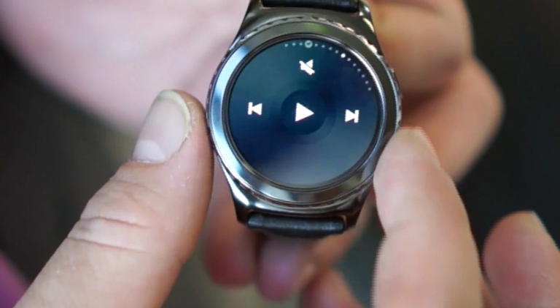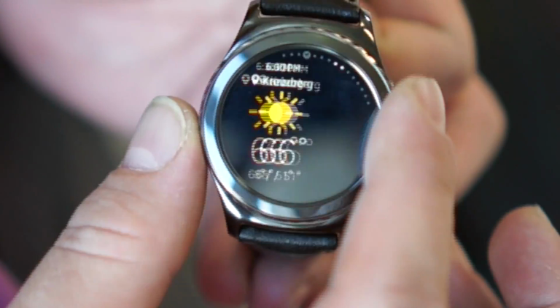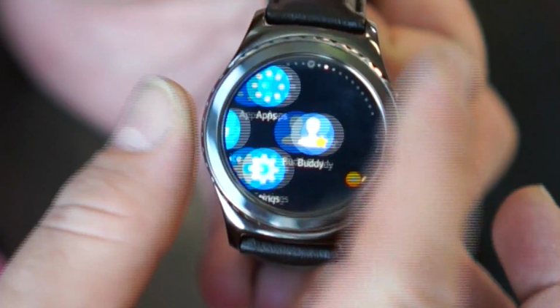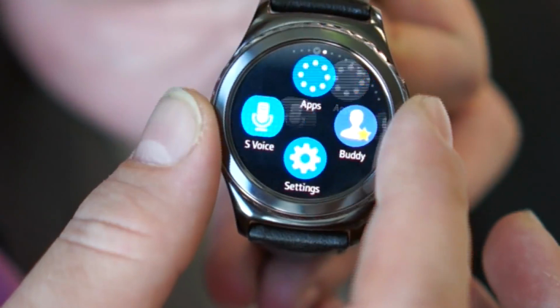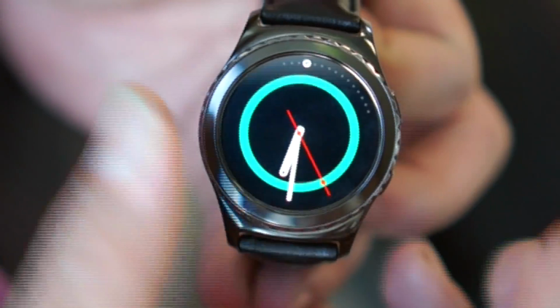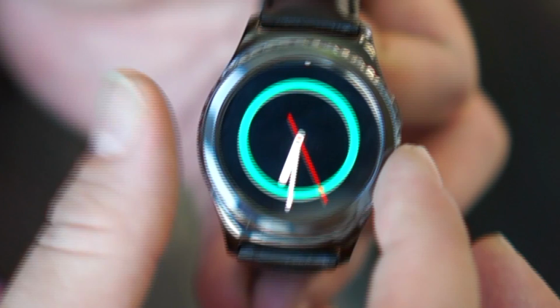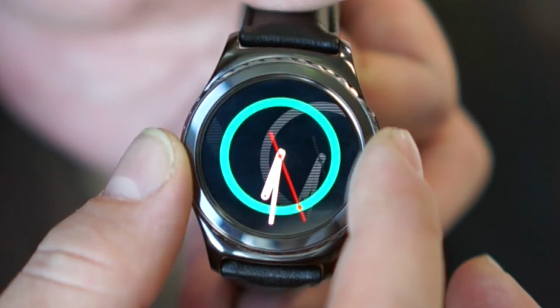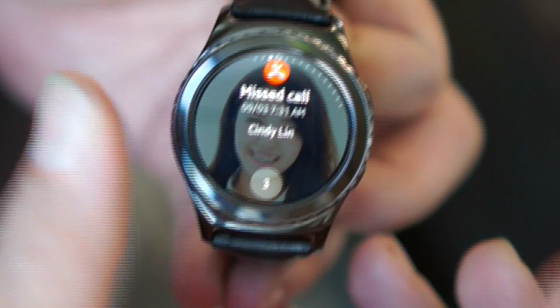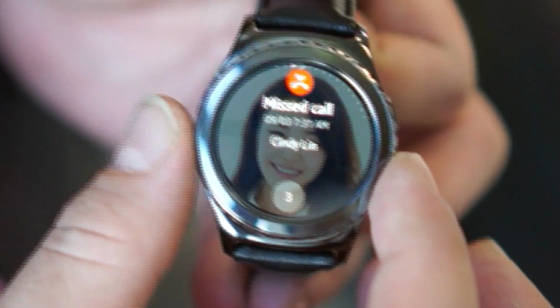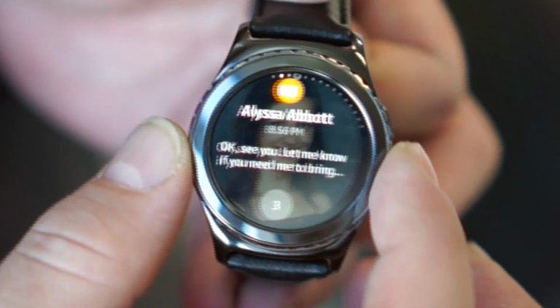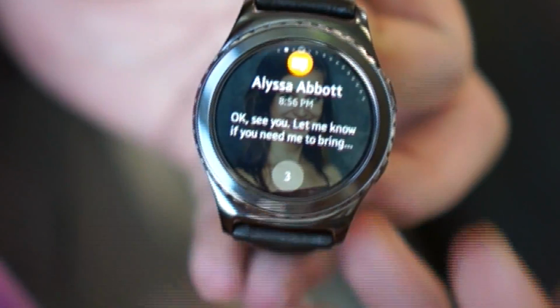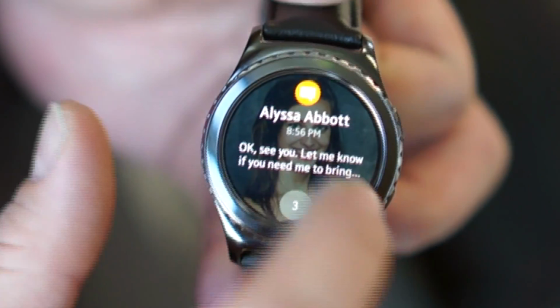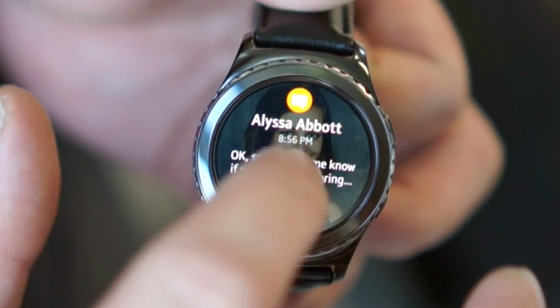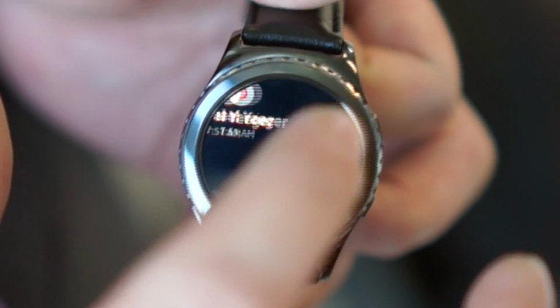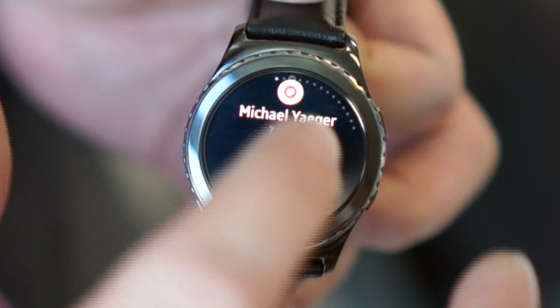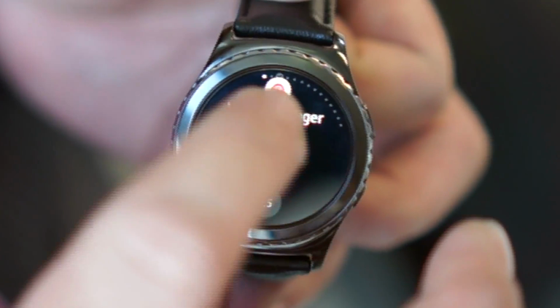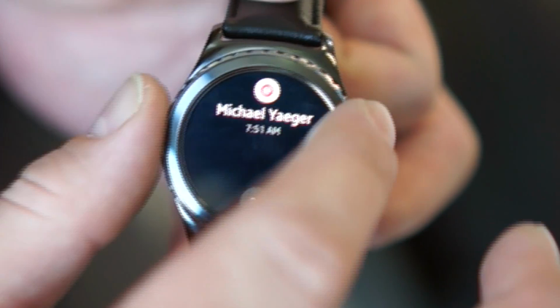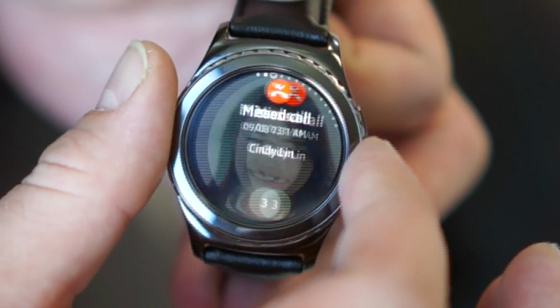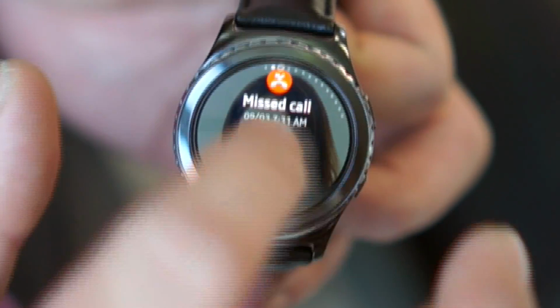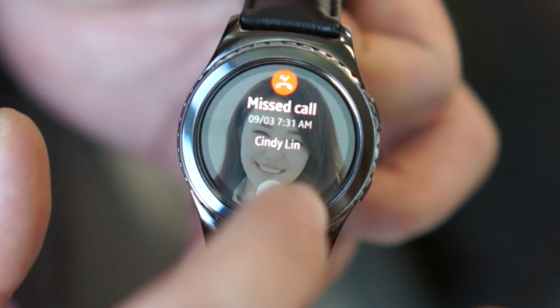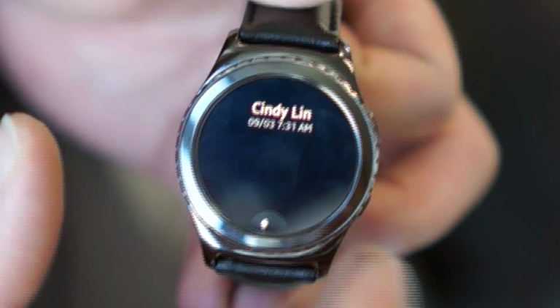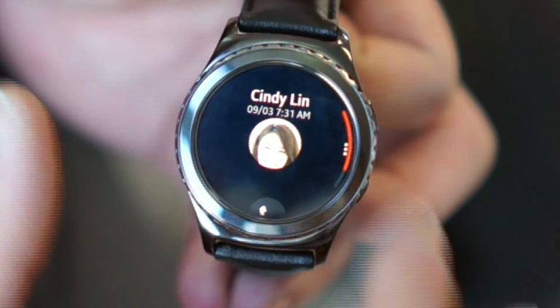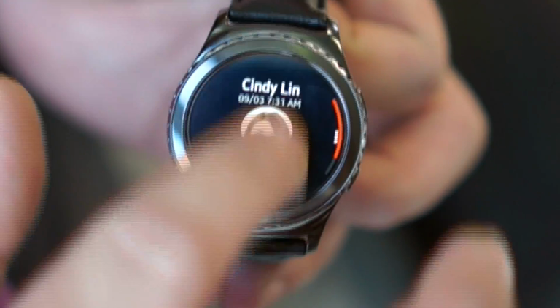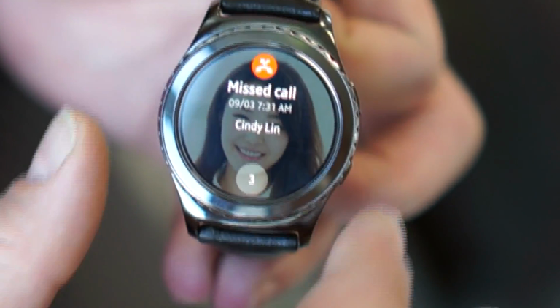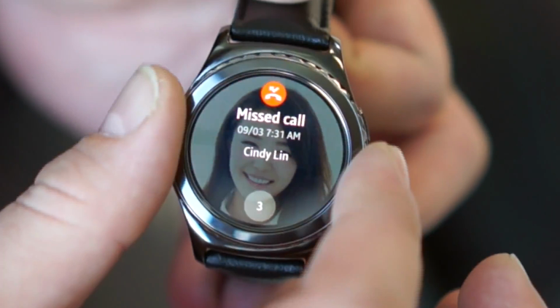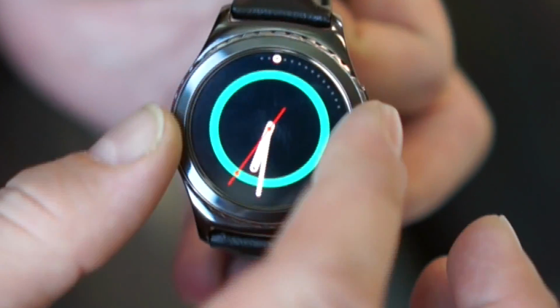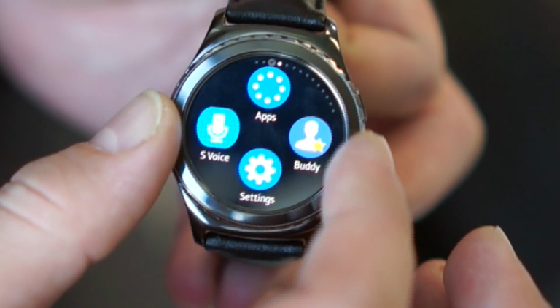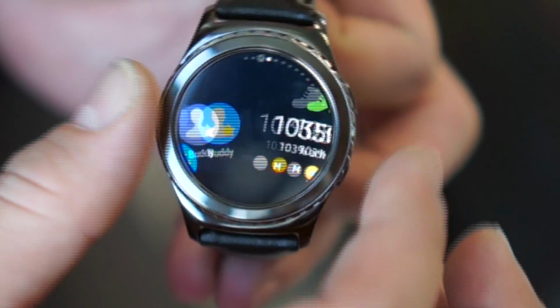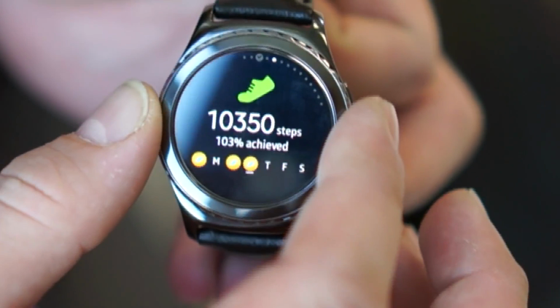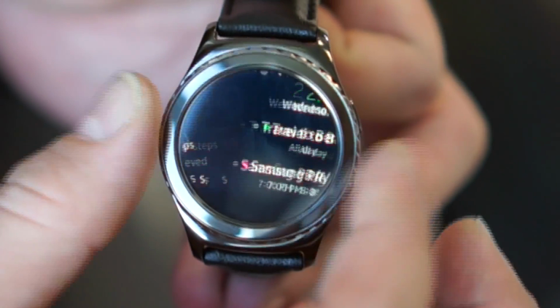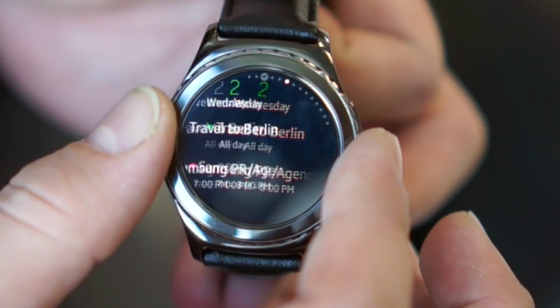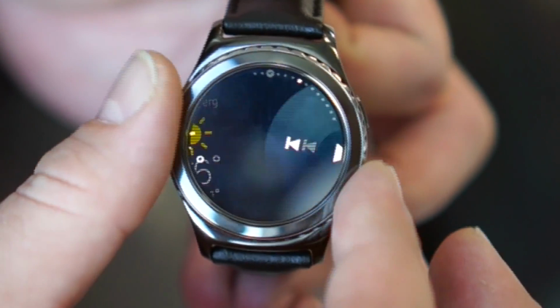We start out on this top-level menu. If you twist to the left you get your notifications — missed calls, messages. I can take a look at my messages here, respond to them if I like, send a text message back.